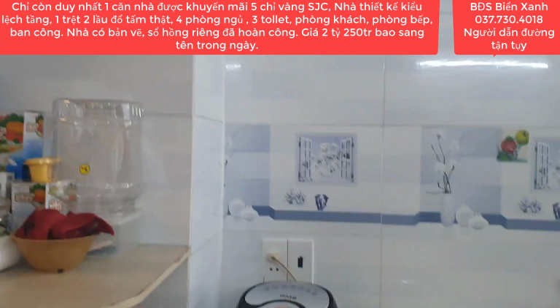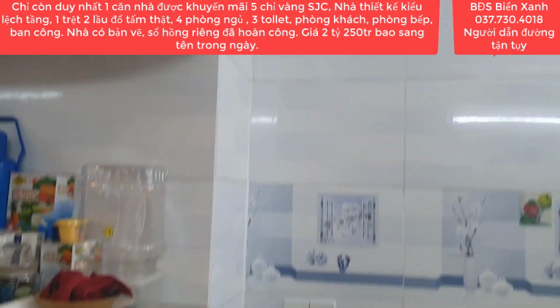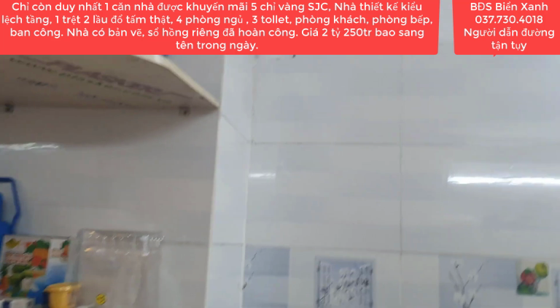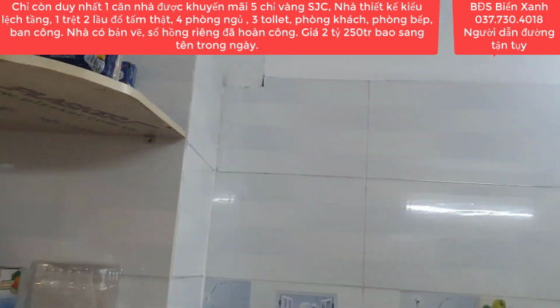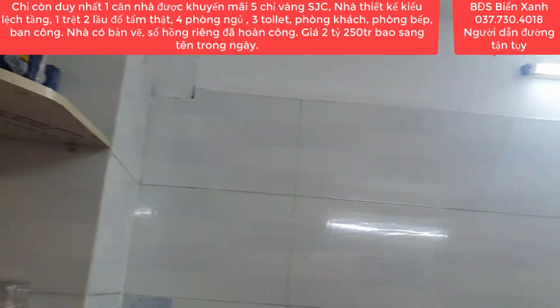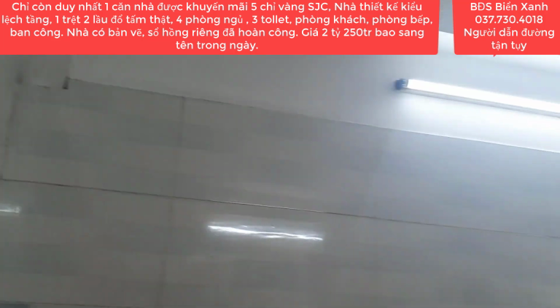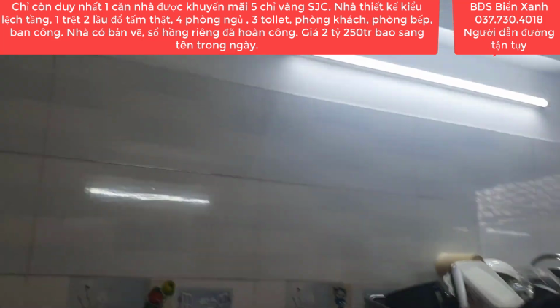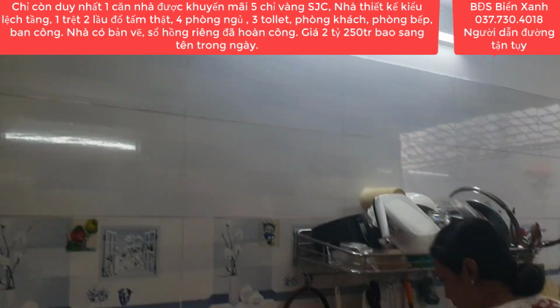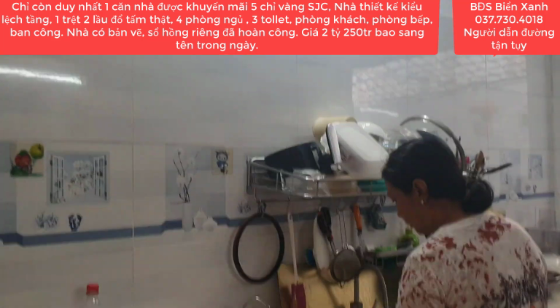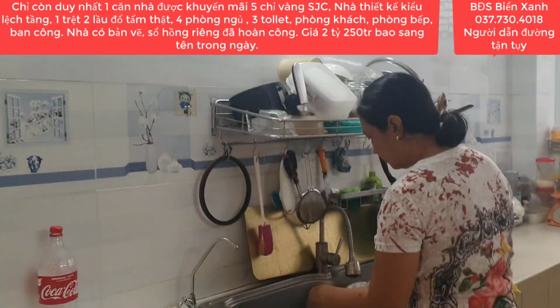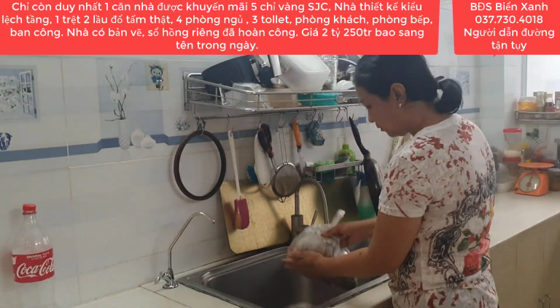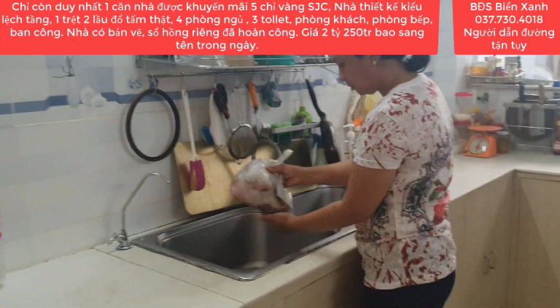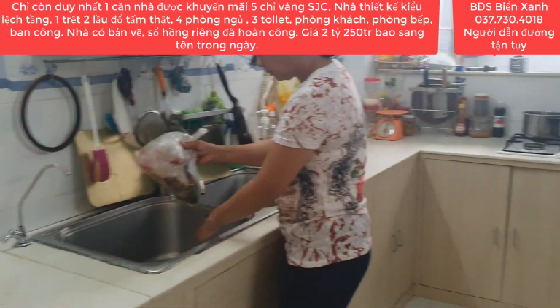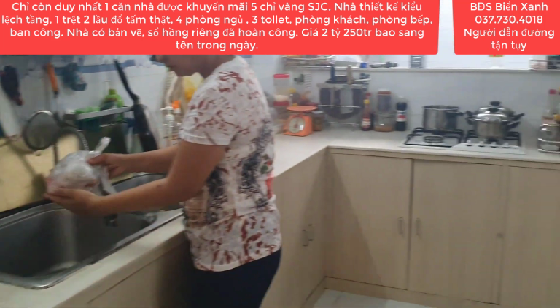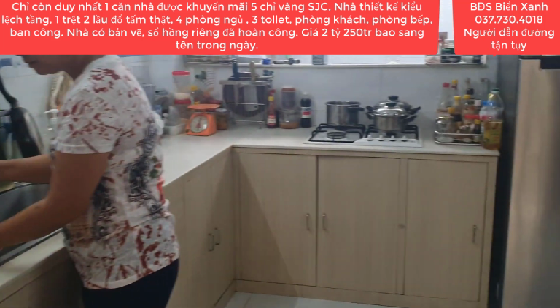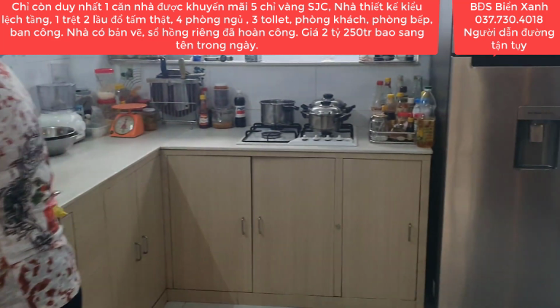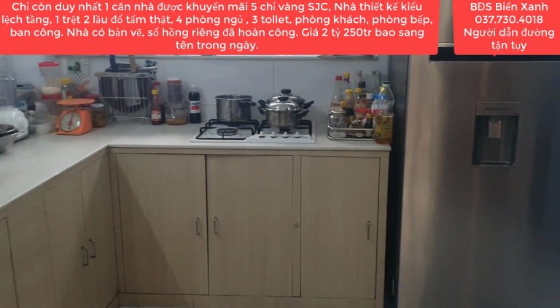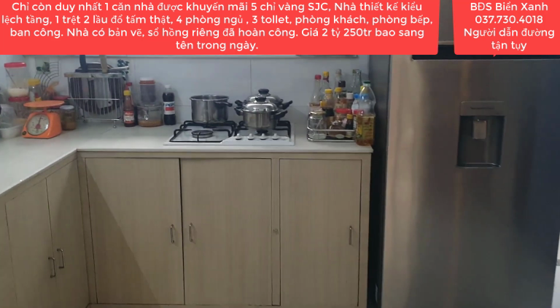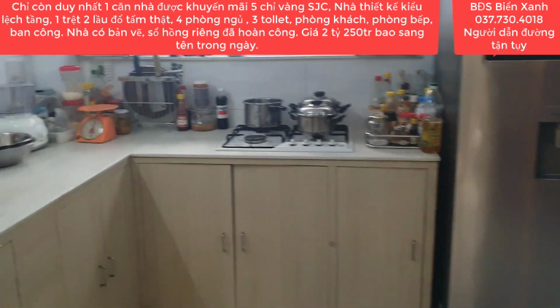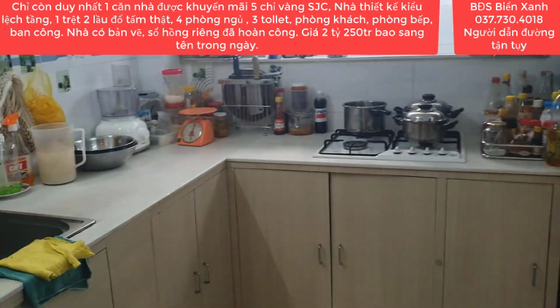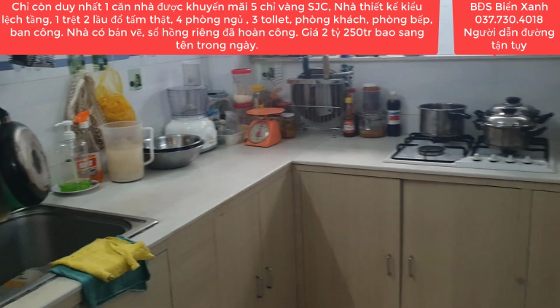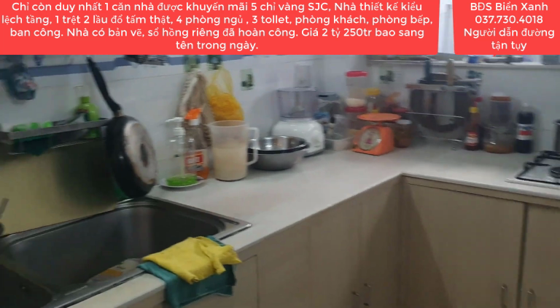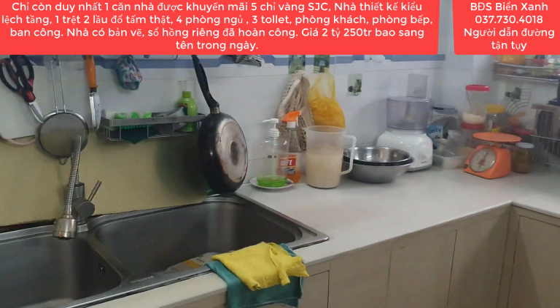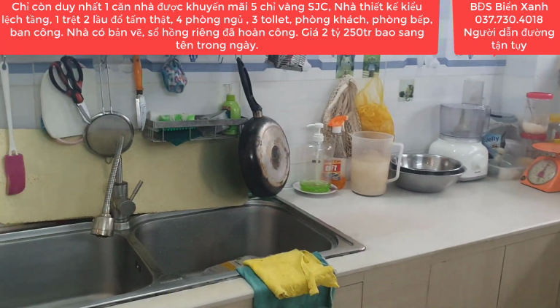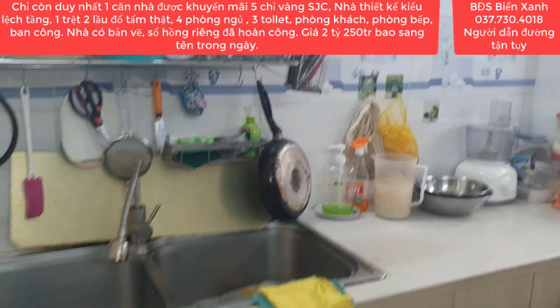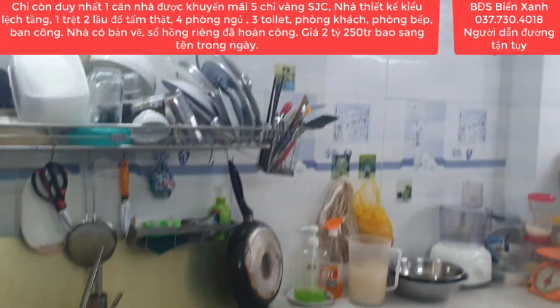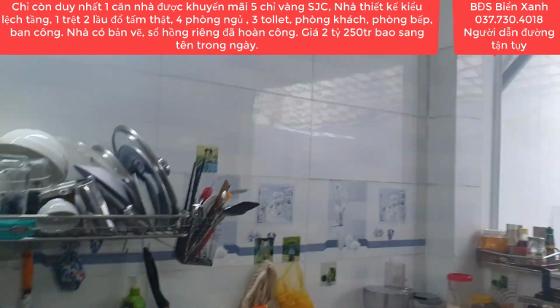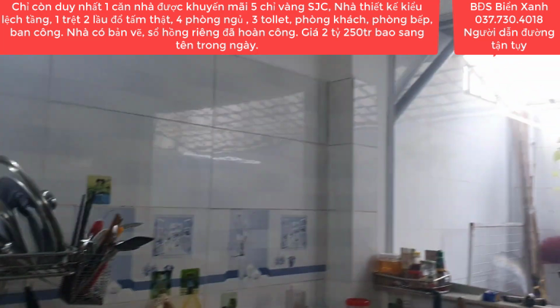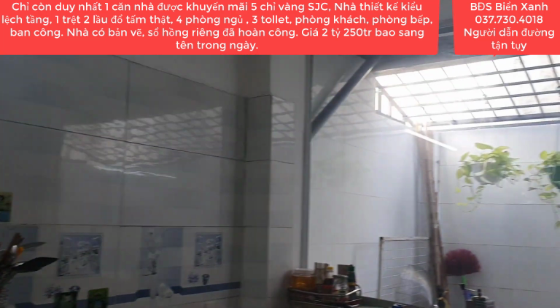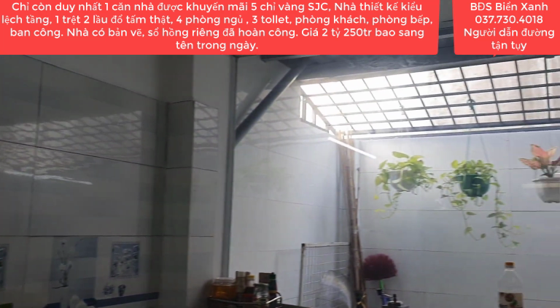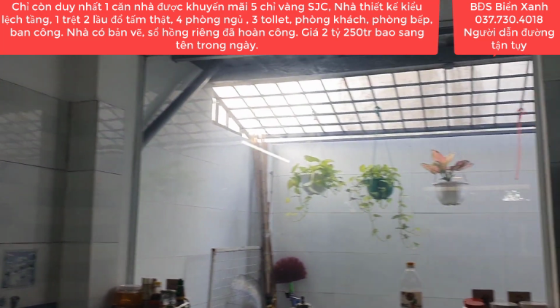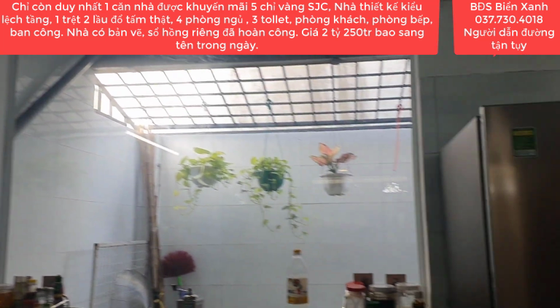Những căn nhà đã hoàn công rồi, nếu quý anh chị mình mua xong sau này mà muốn vay ngân hàng thì giá trị của căn nhà để vay ngân hàng cũng rất là cao.